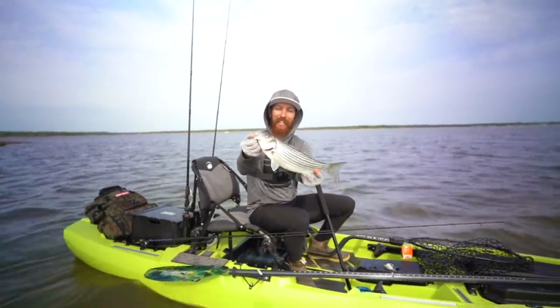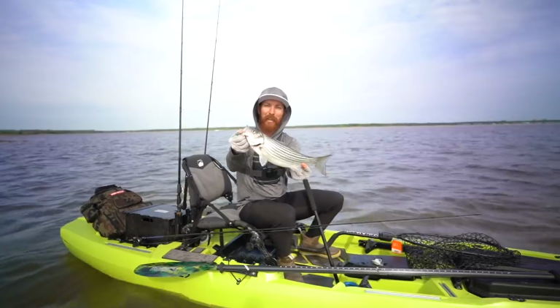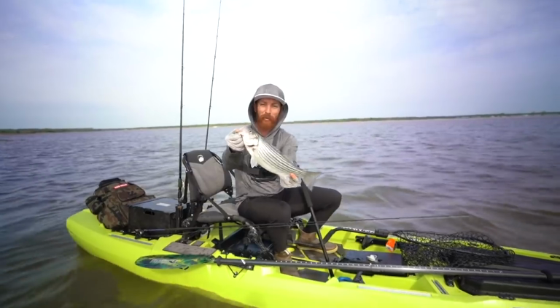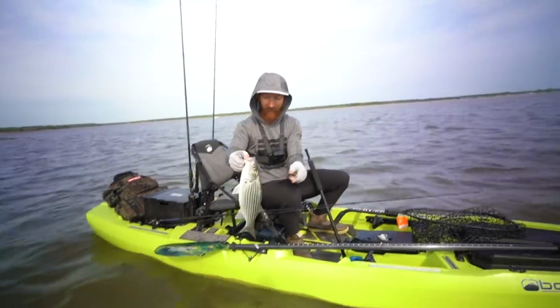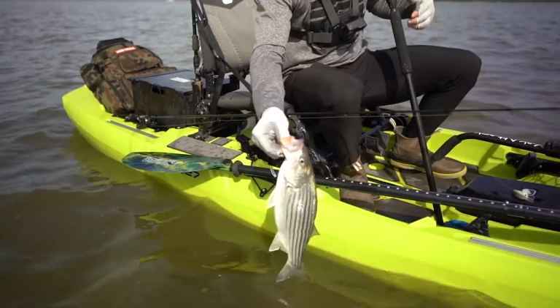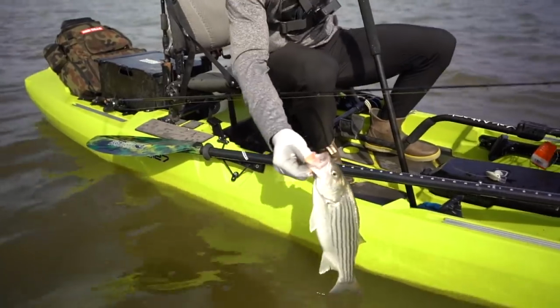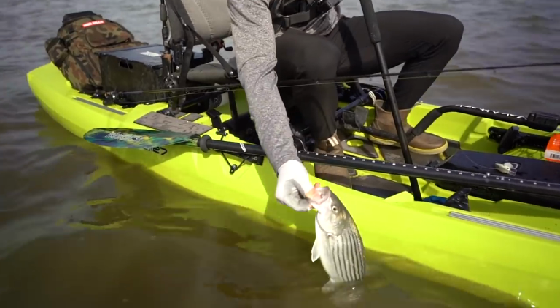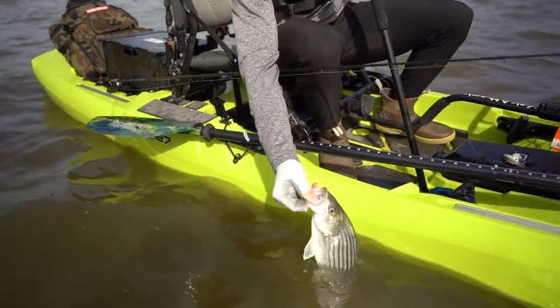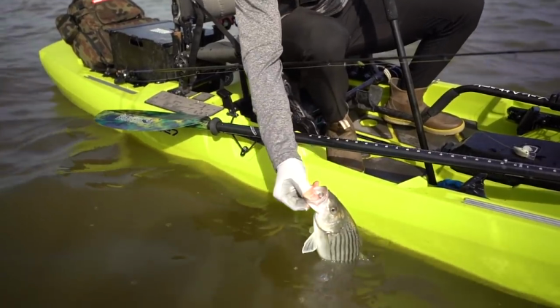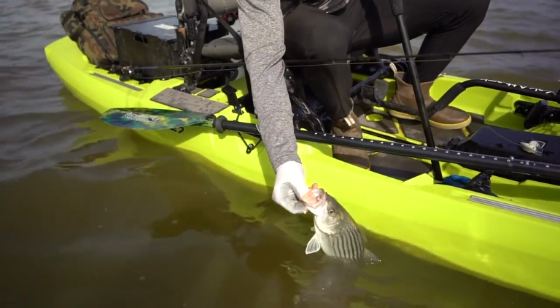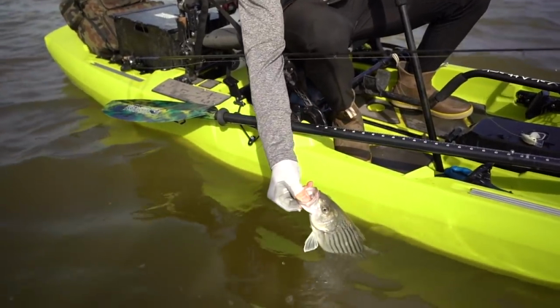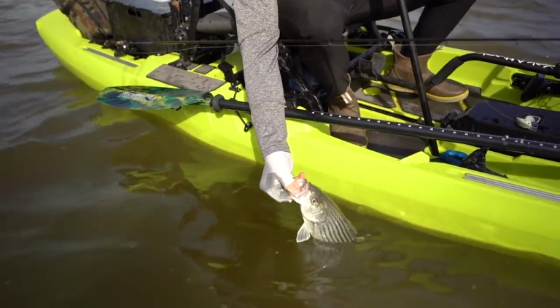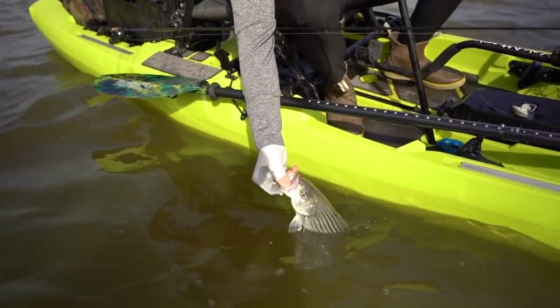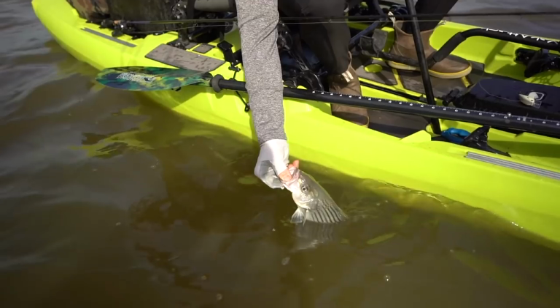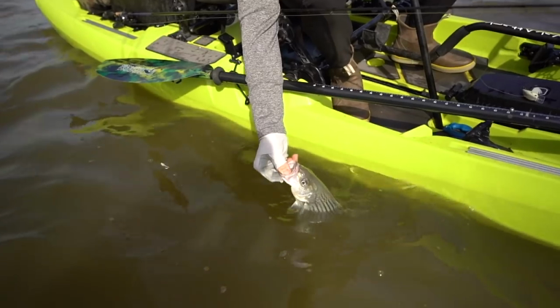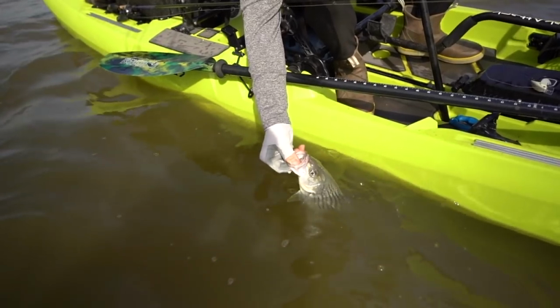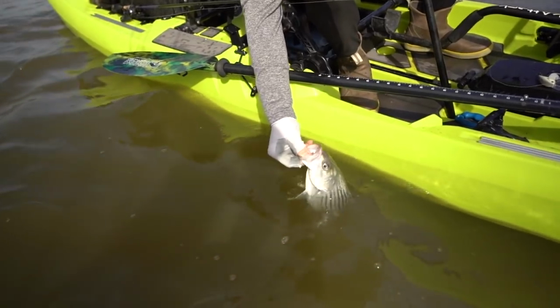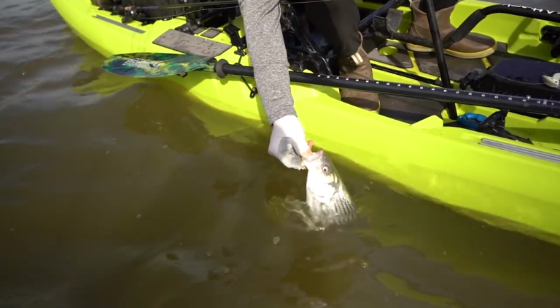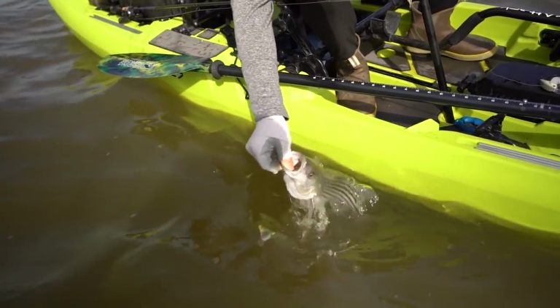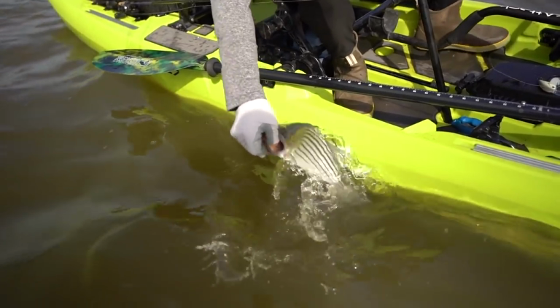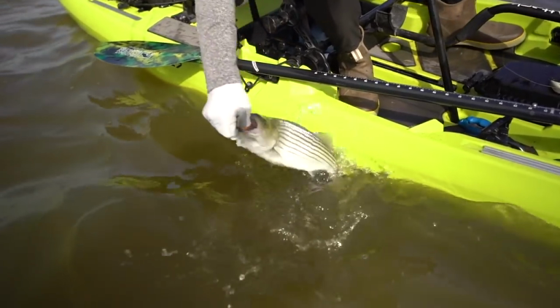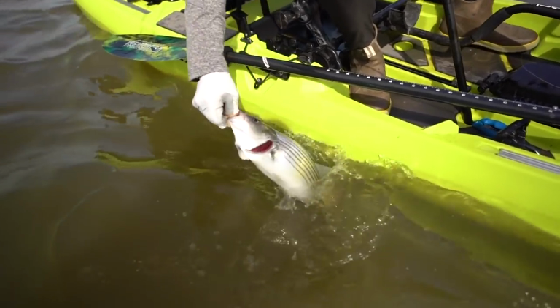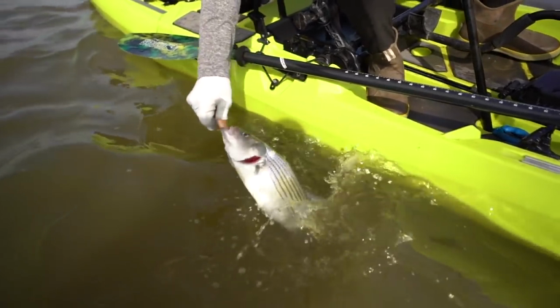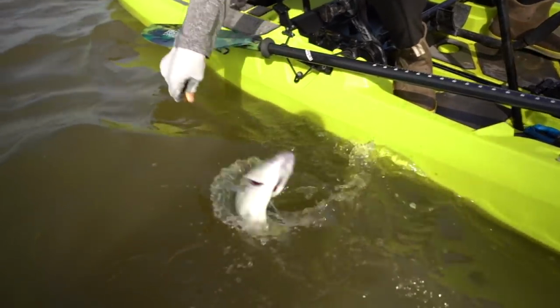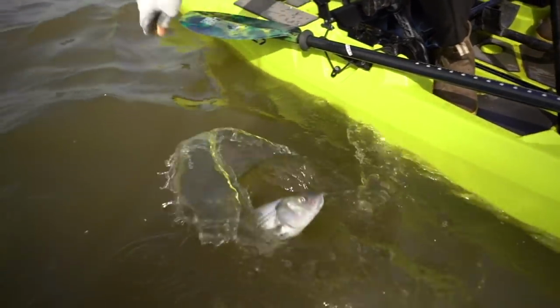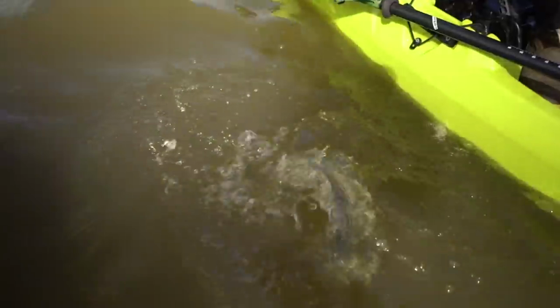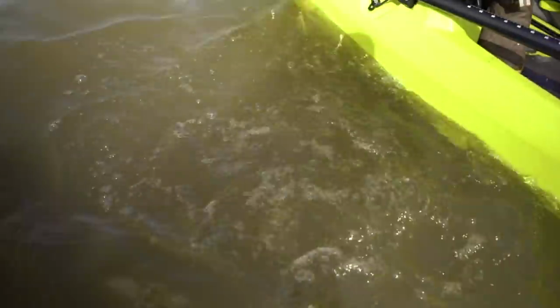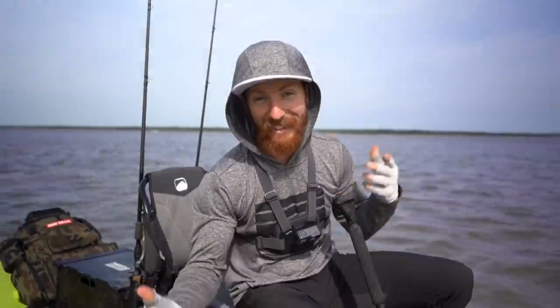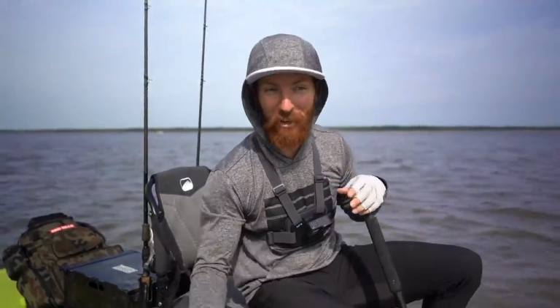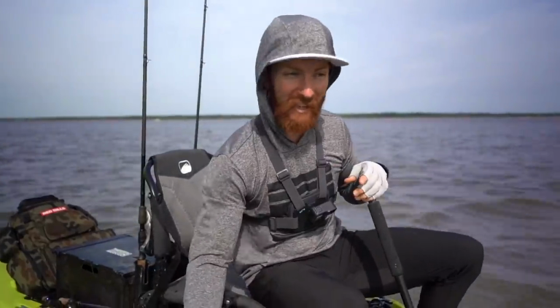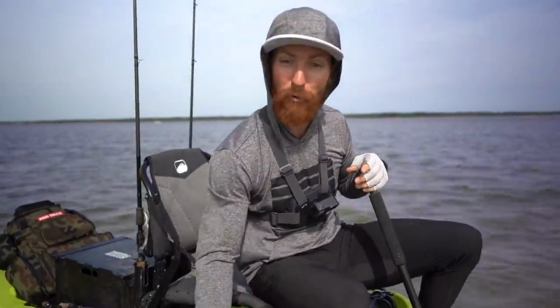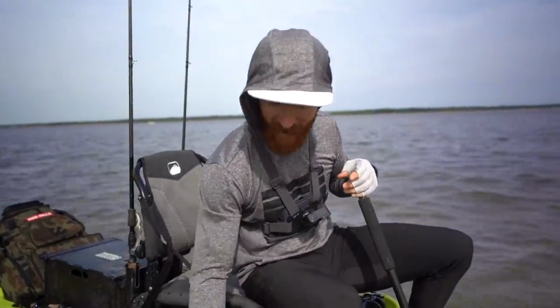Let's get this thing back in the water real quick. Tough to hold on to these things because they're ferocious.